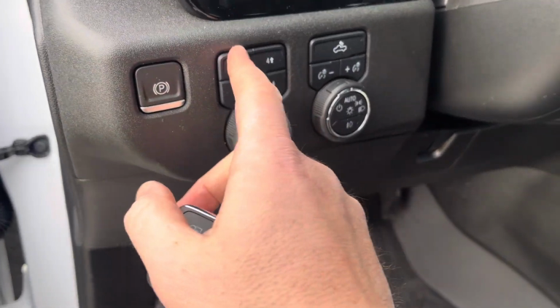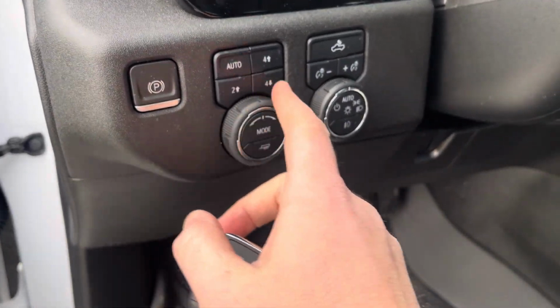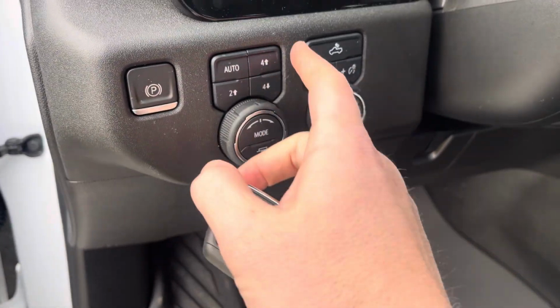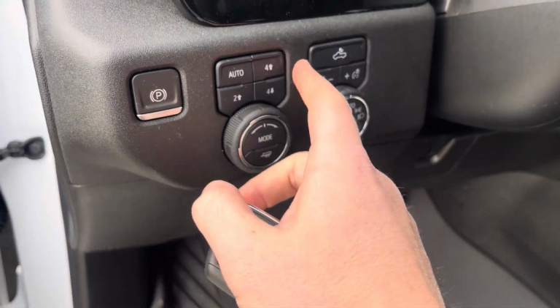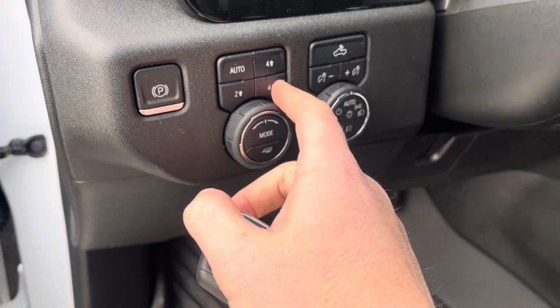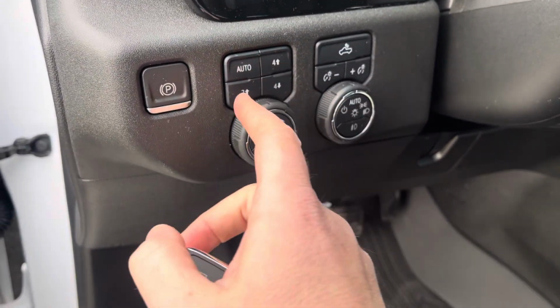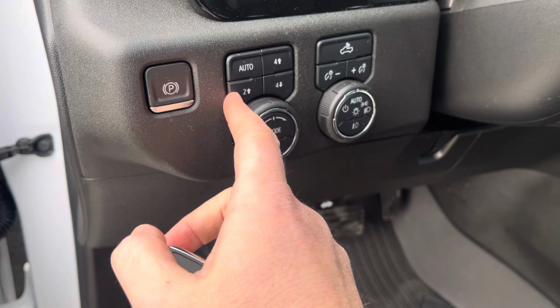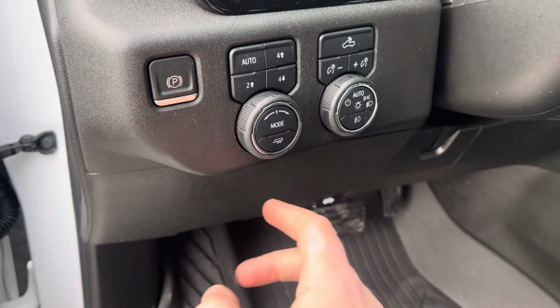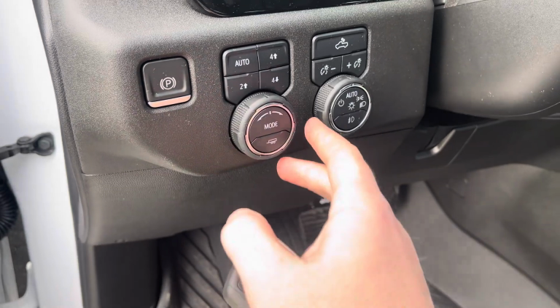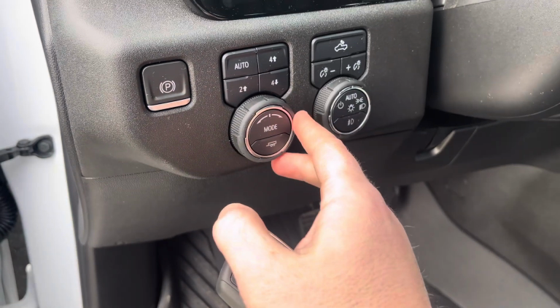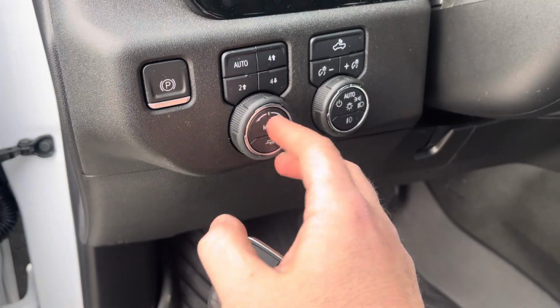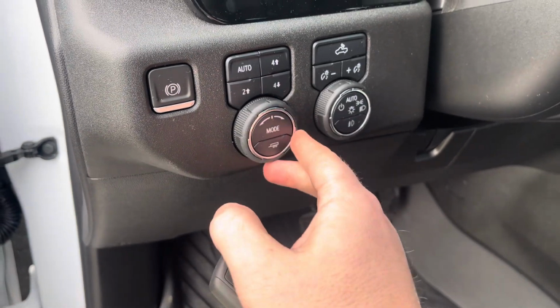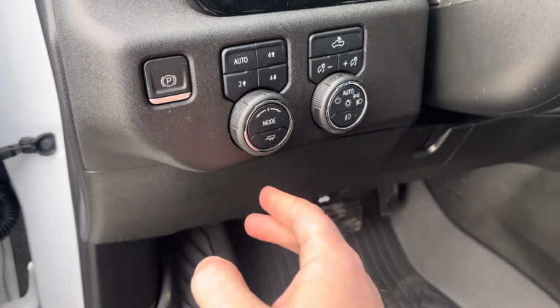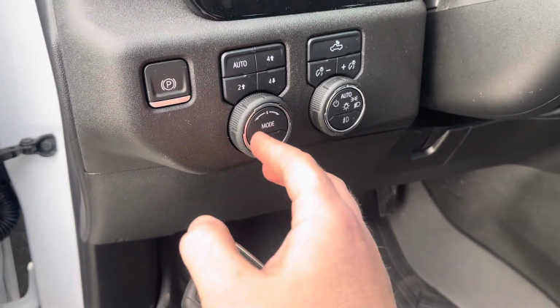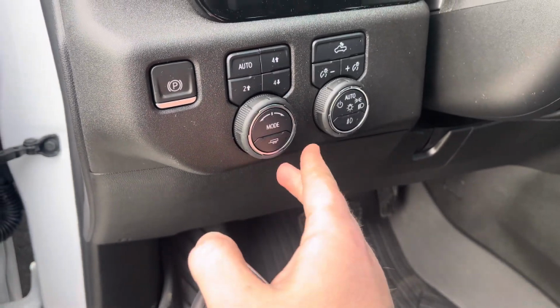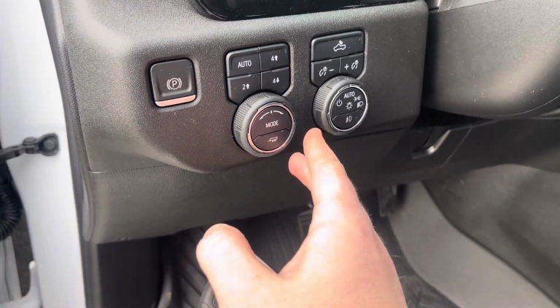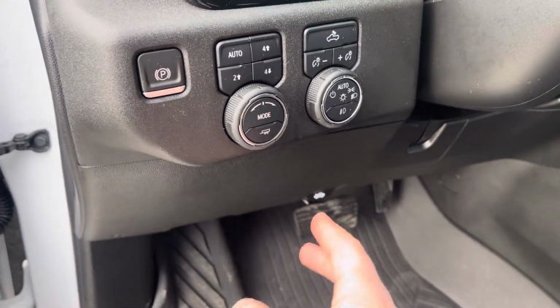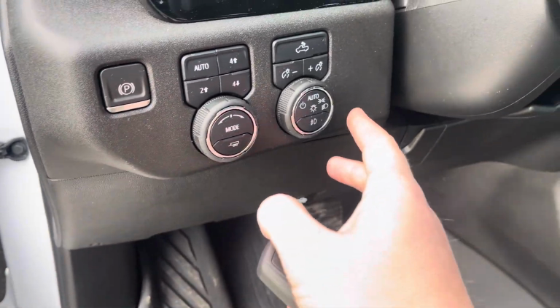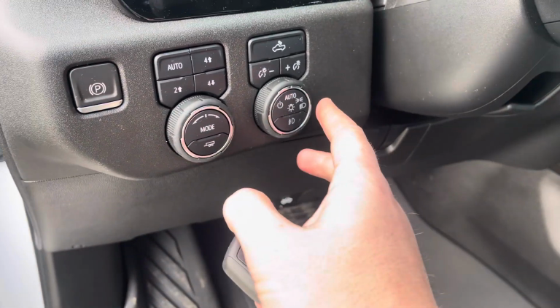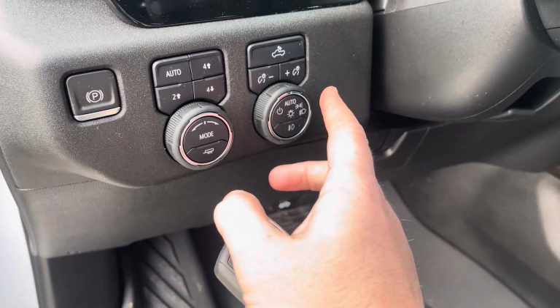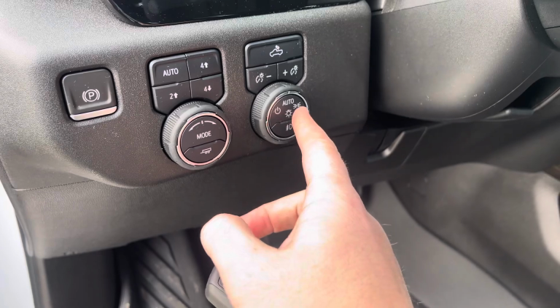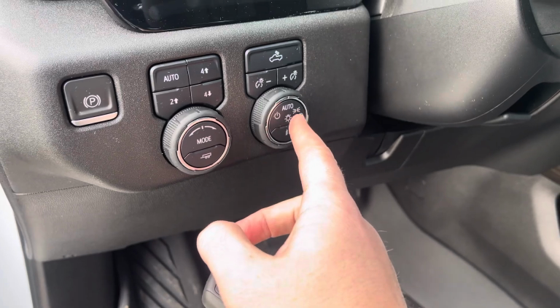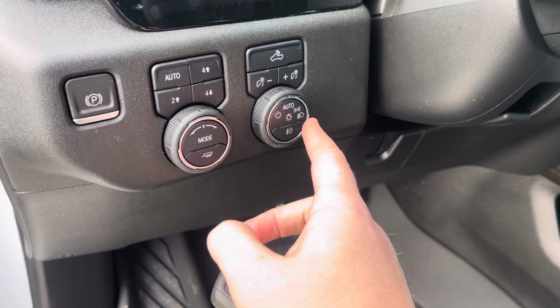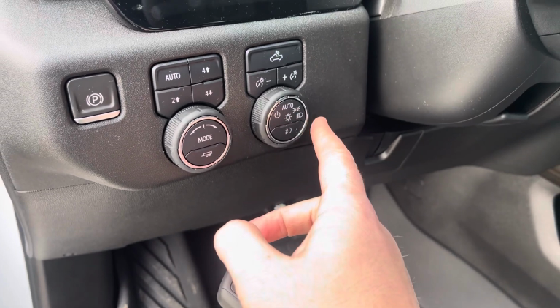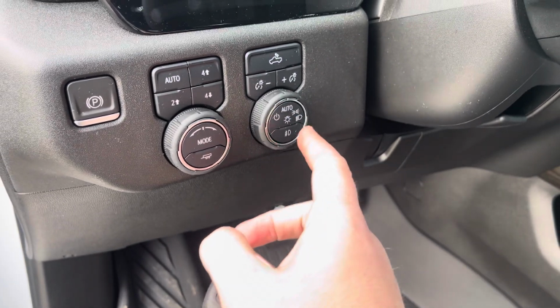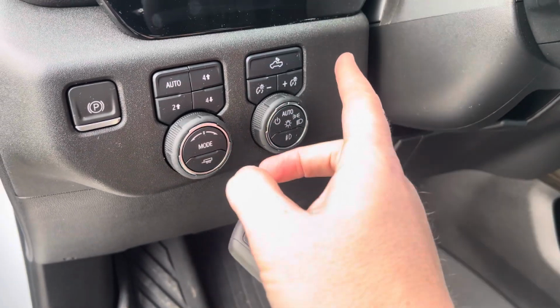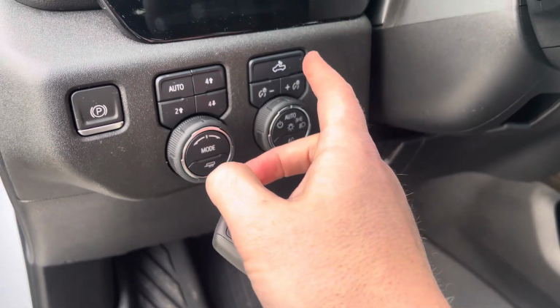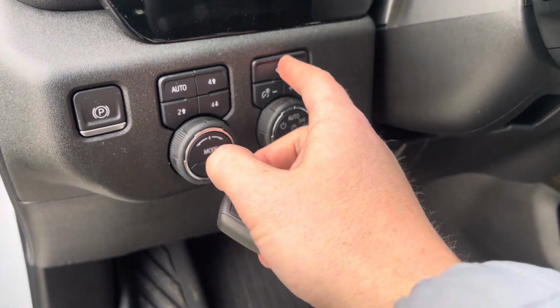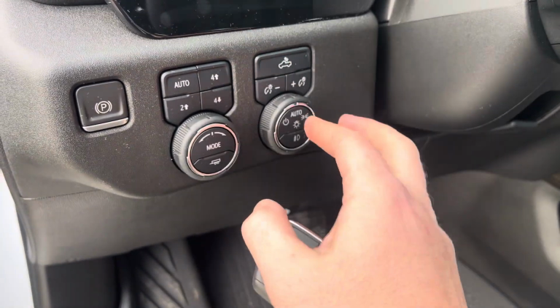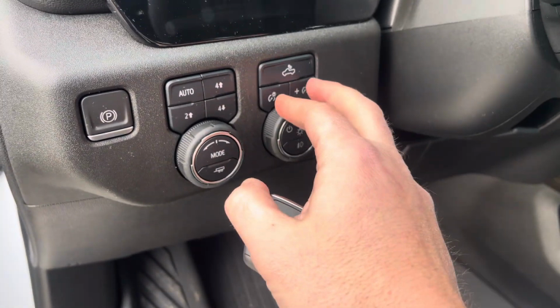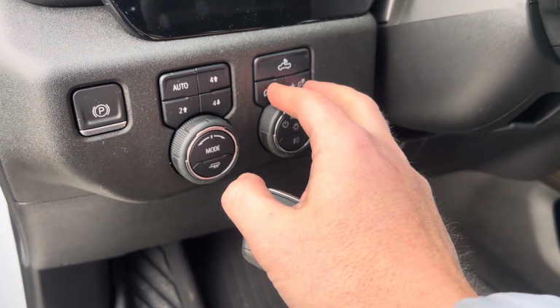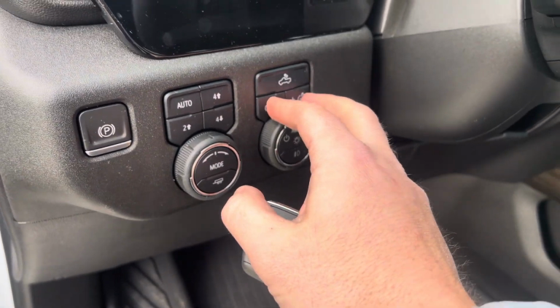Auto four-wheel drive, four high, four low, and two-wheel drive. You've got some modes you can go through and trailer assist. Then you do have that set-it-and-forget-it headlight section, and you've got cargo light and interior dimmer switches.